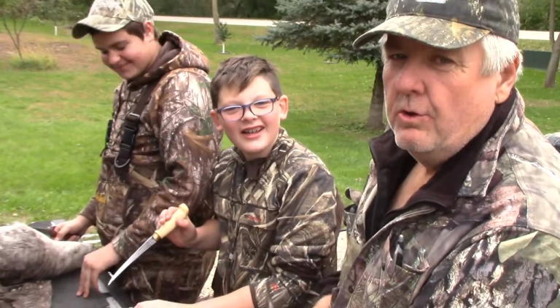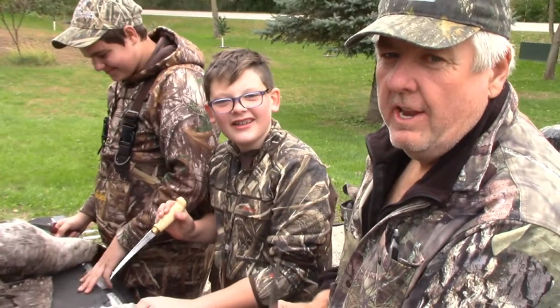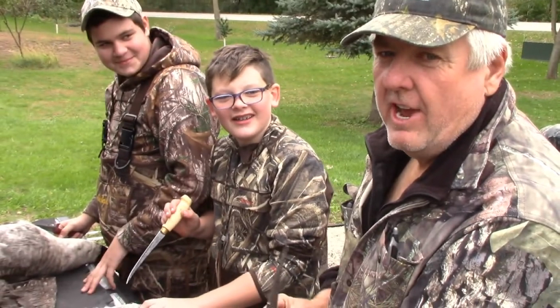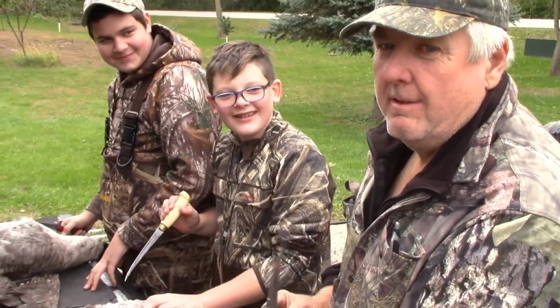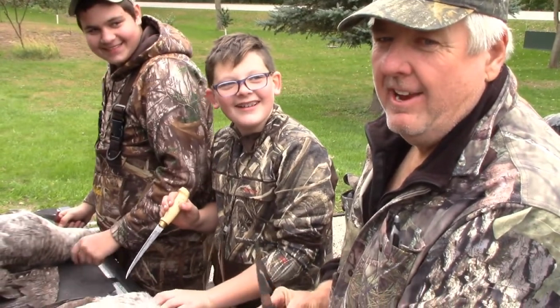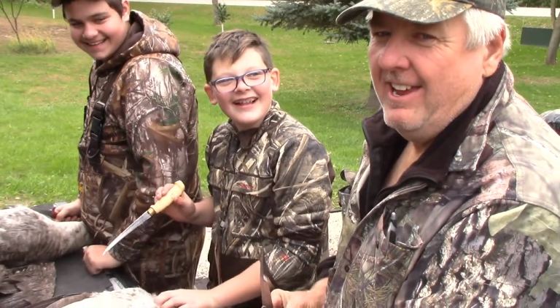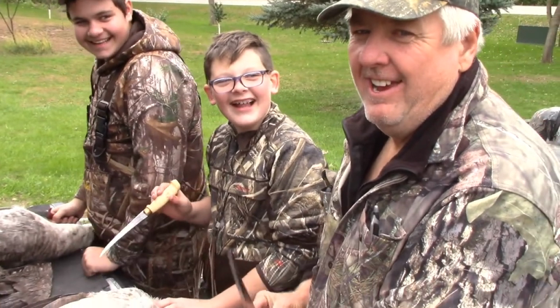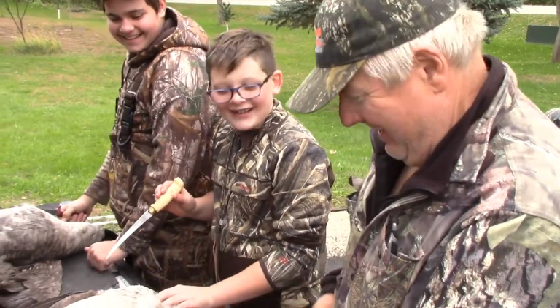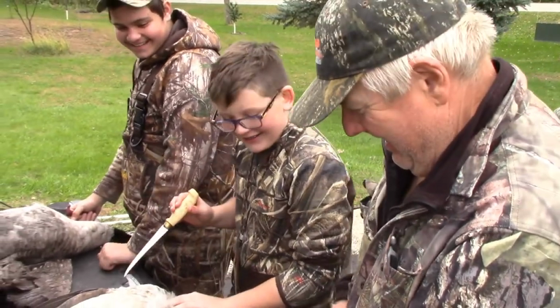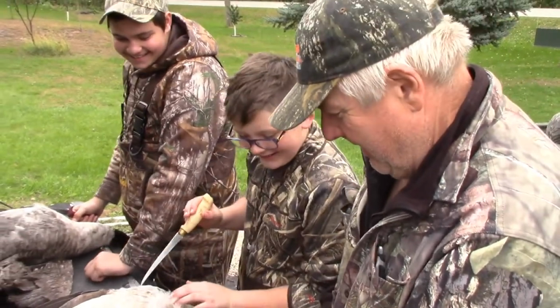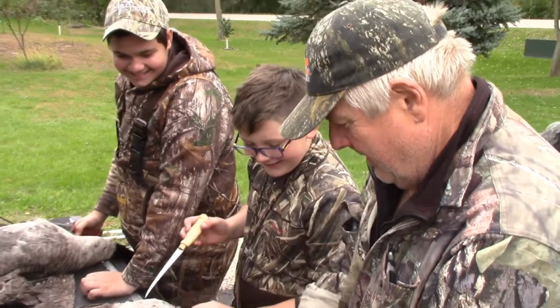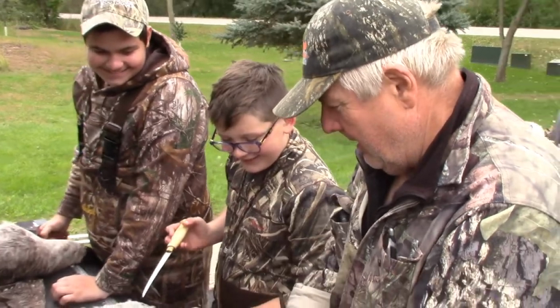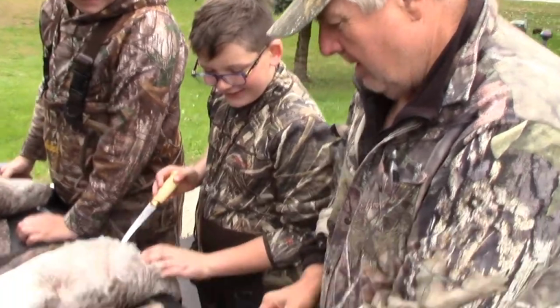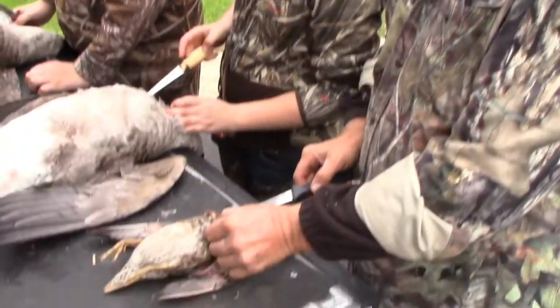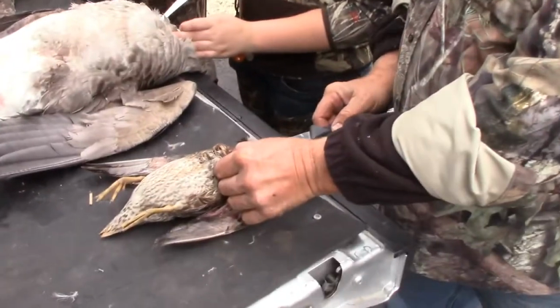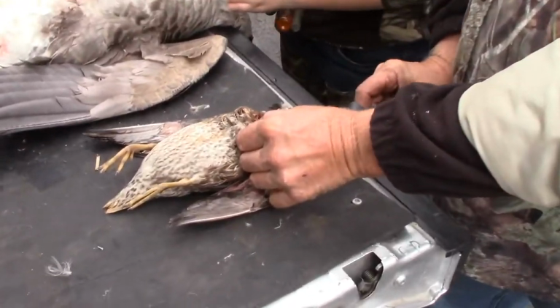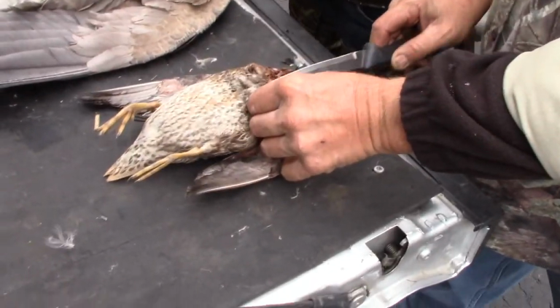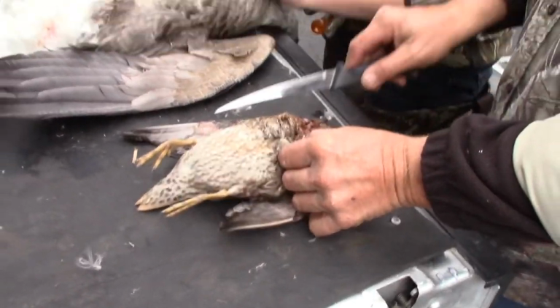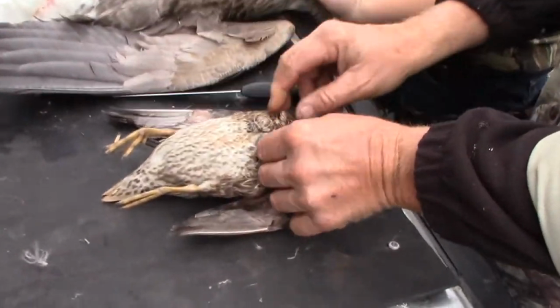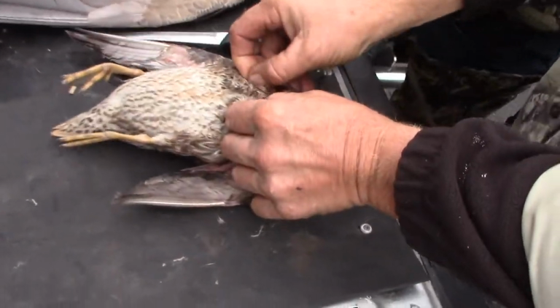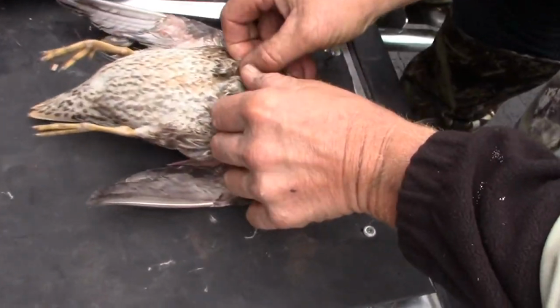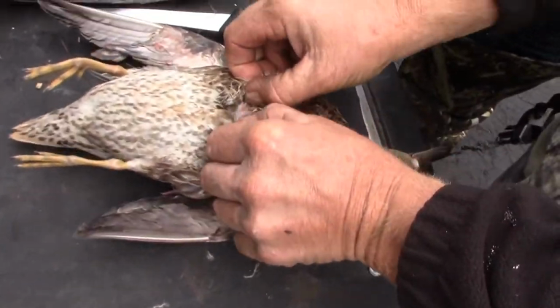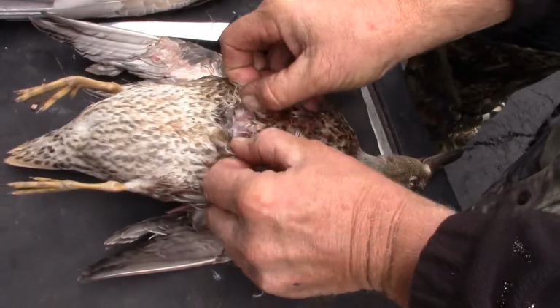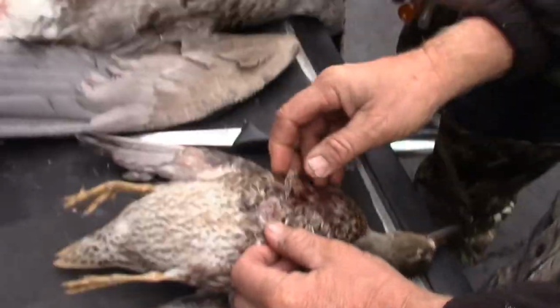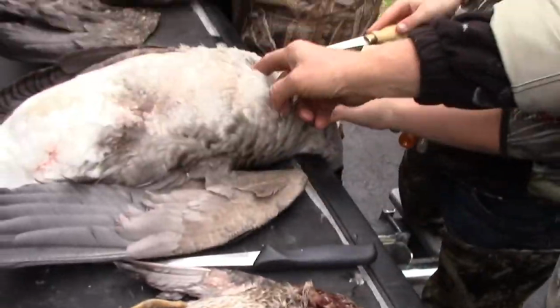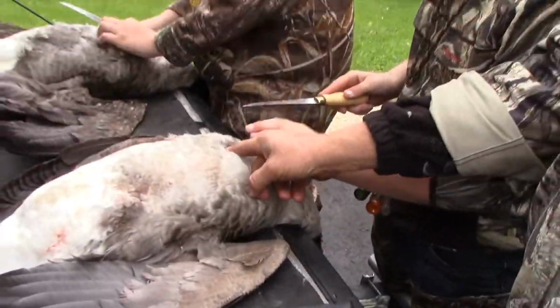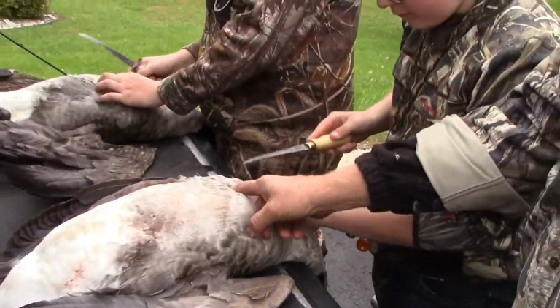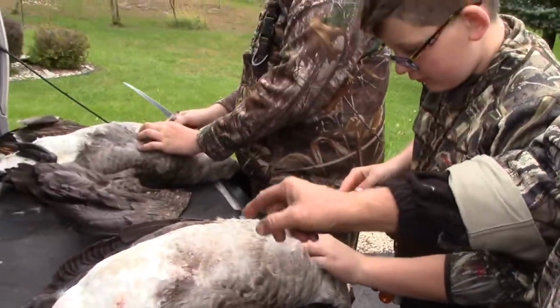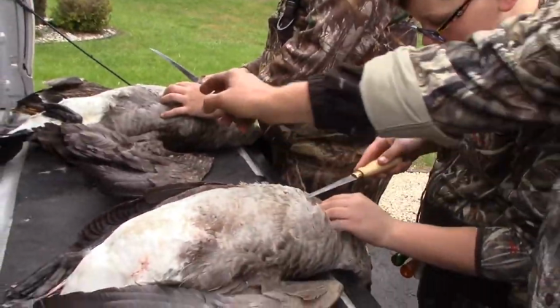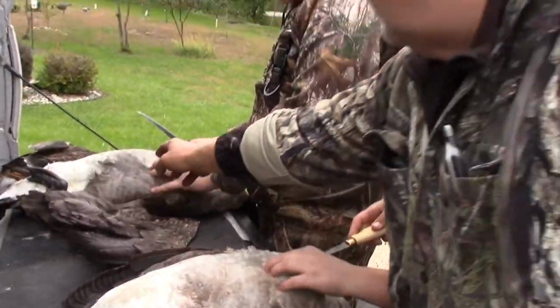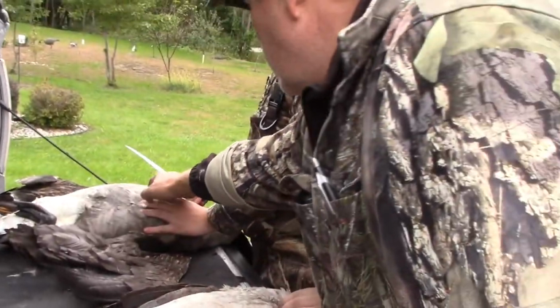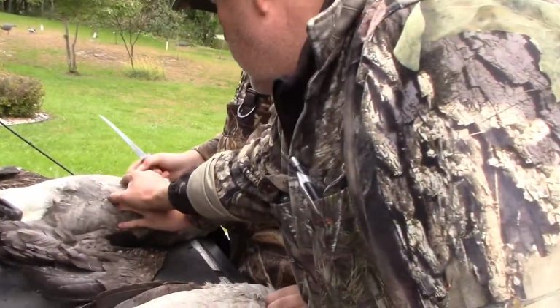Goose cleaning with Jackson and McLean. Right here, just poke it just under the skin. Make a little cut. Right here? Right here. Right there. Right up there is good.